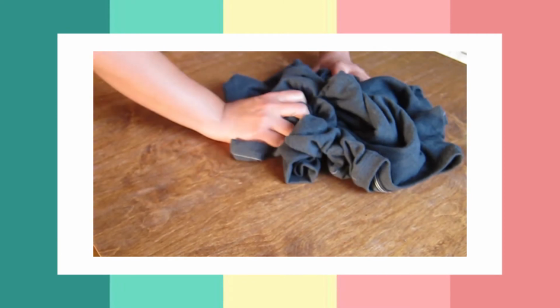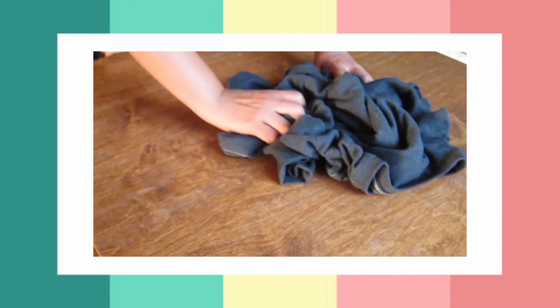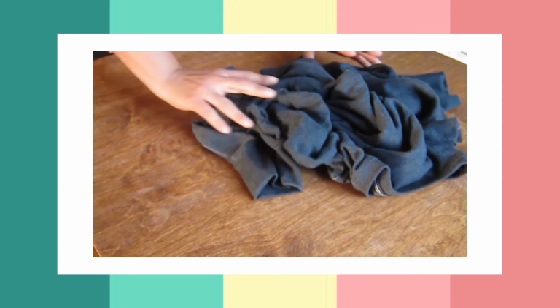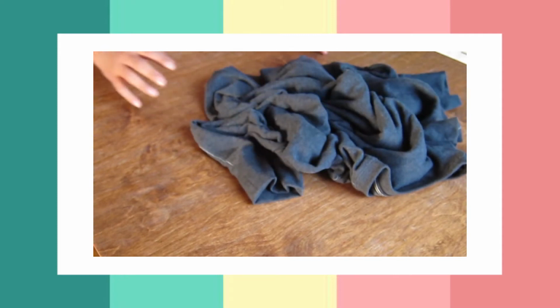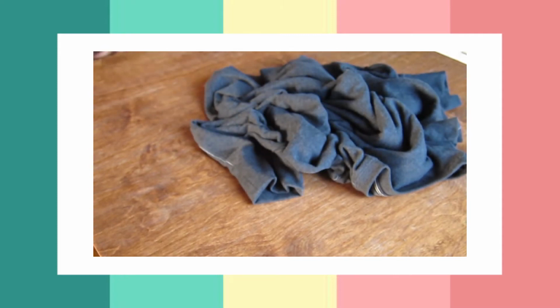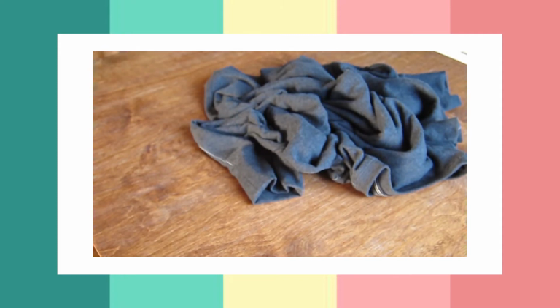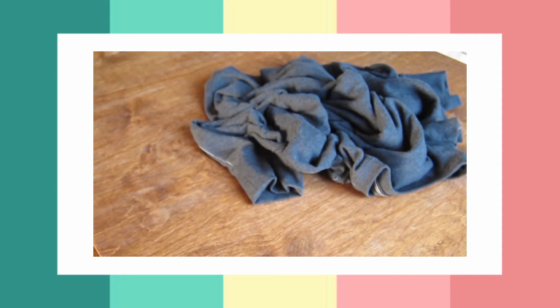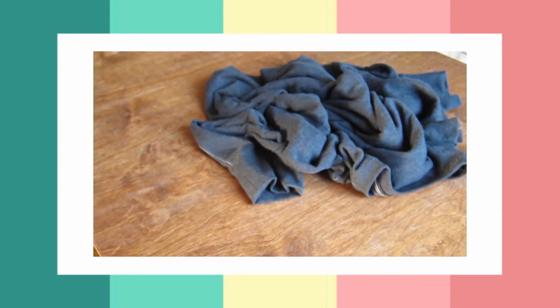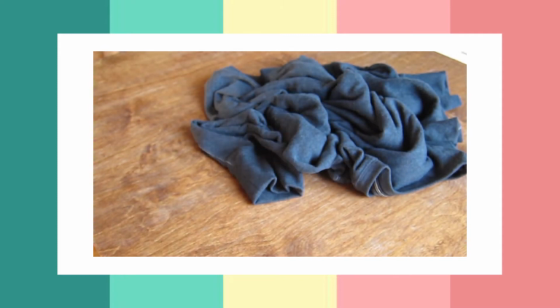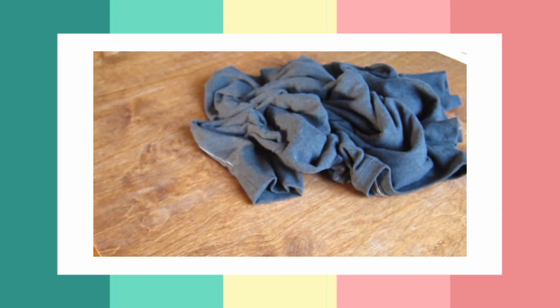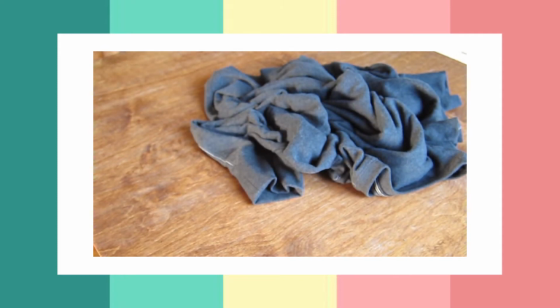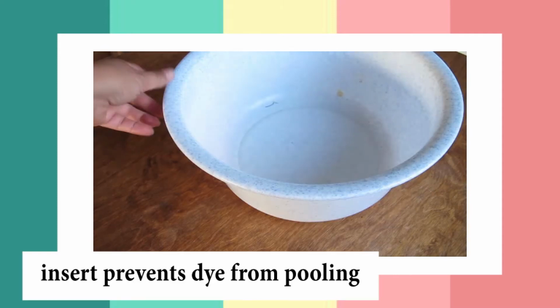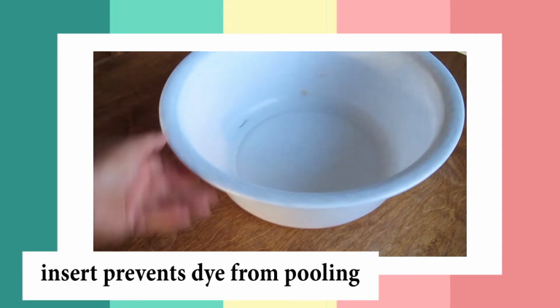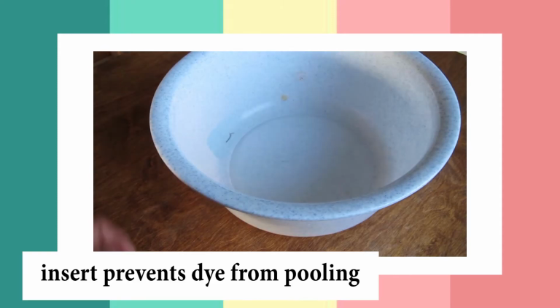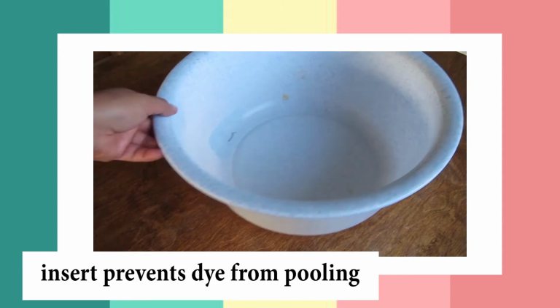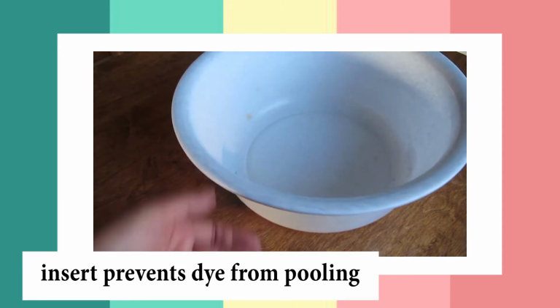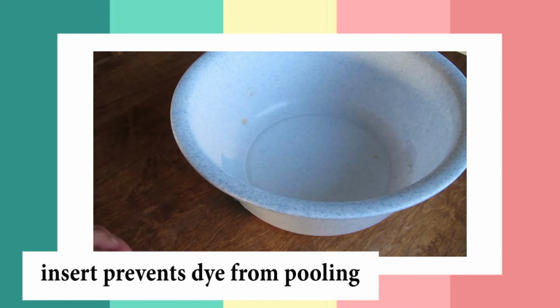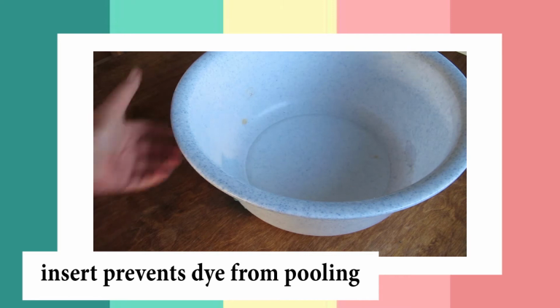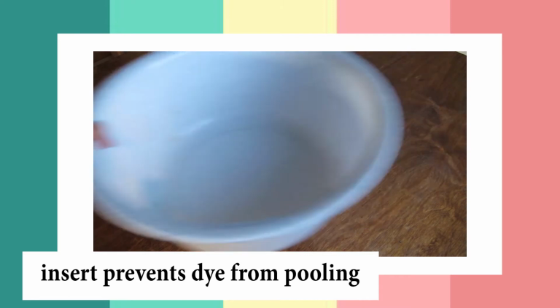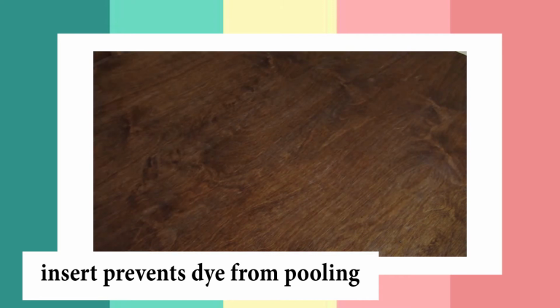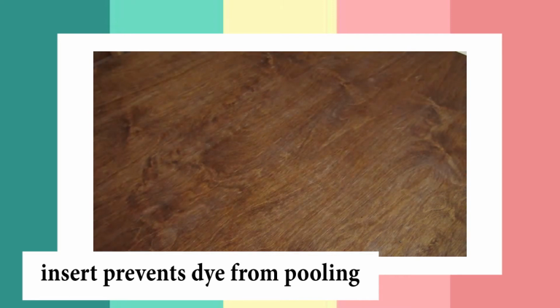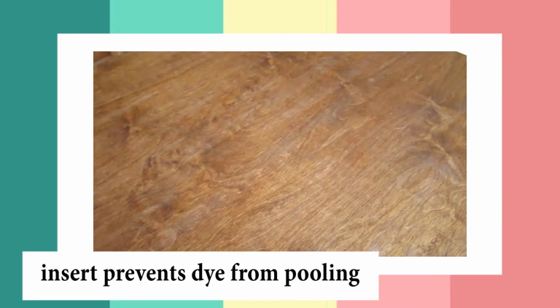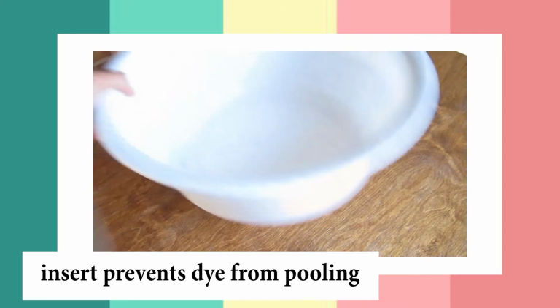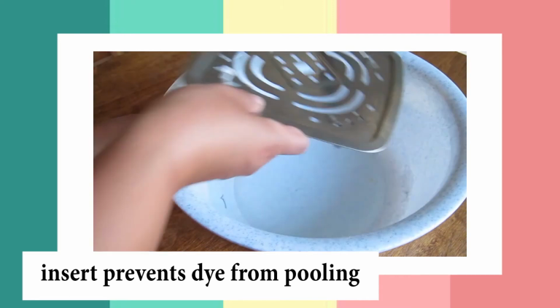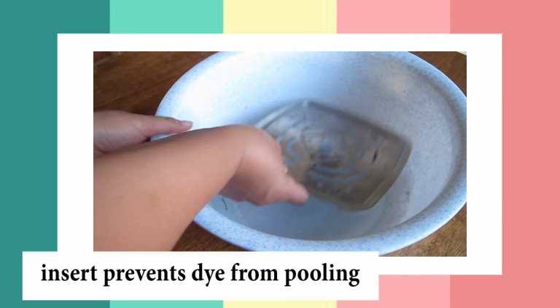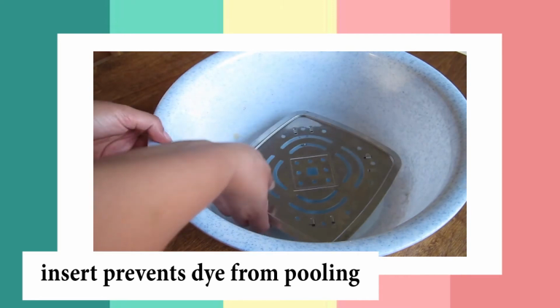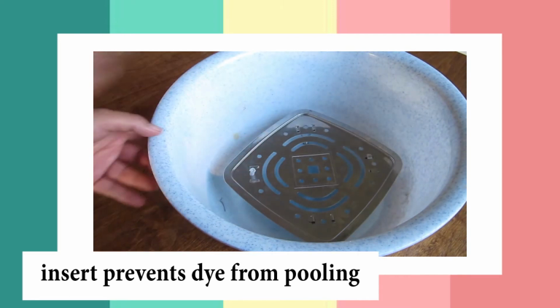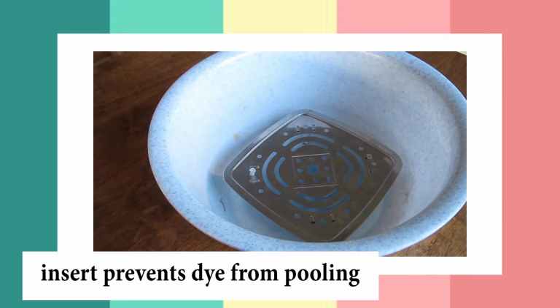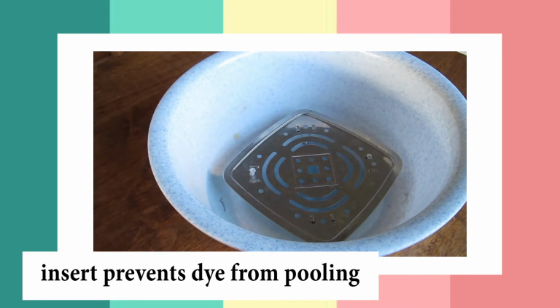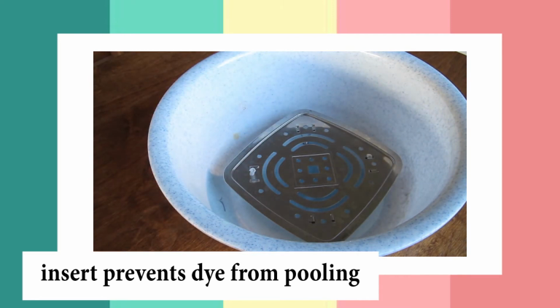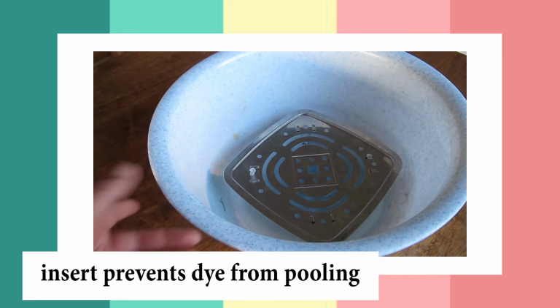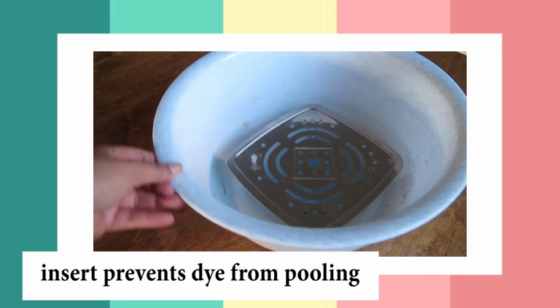Last time I used string and it was a little annoying, so I definitely recommend elastic bands. Now if you have an insert, pop that in because it's going to help the dye from pulling at the bottom and absorbing into your fabric.